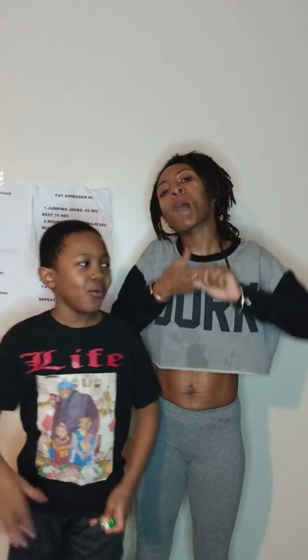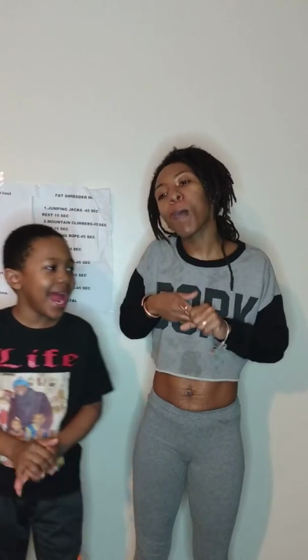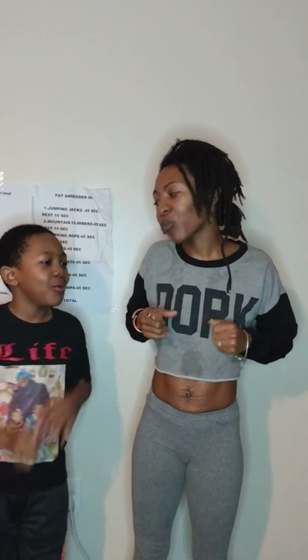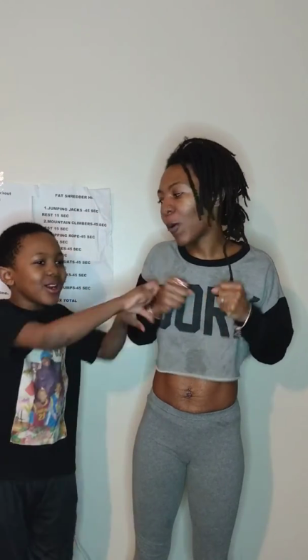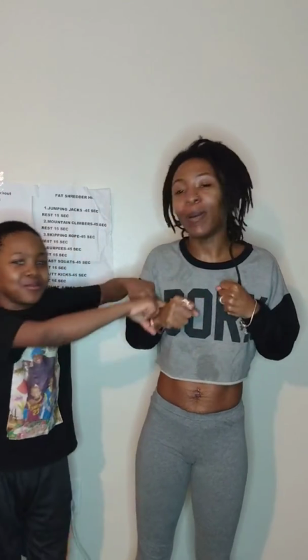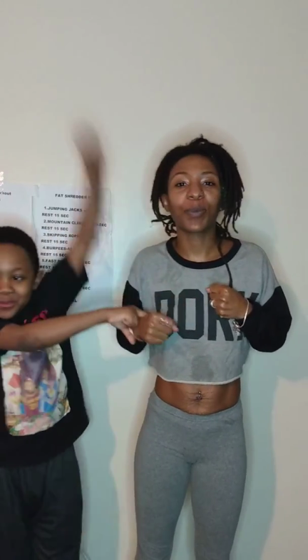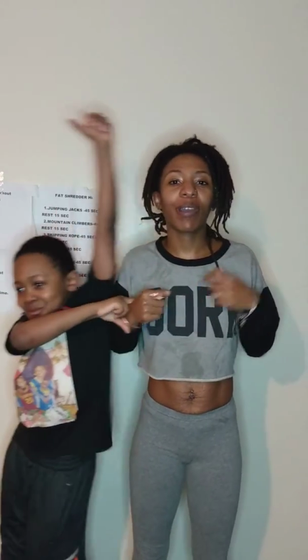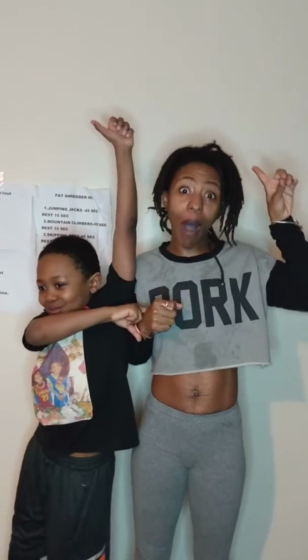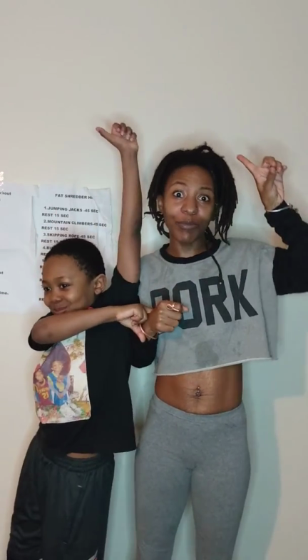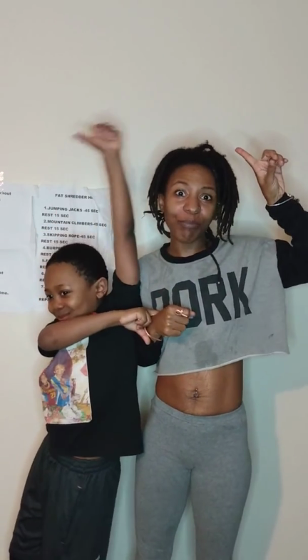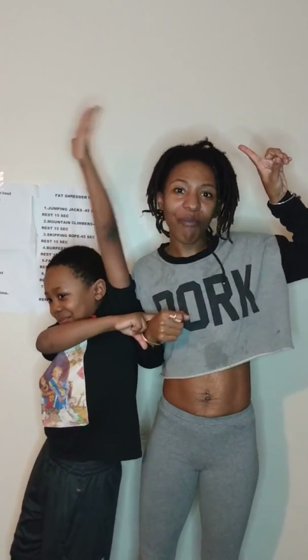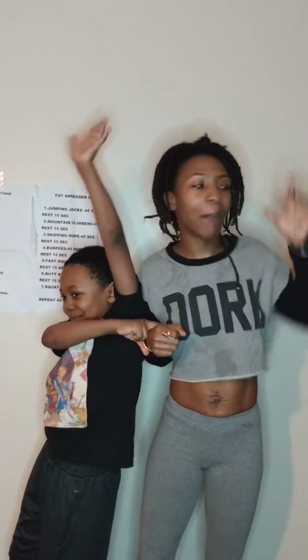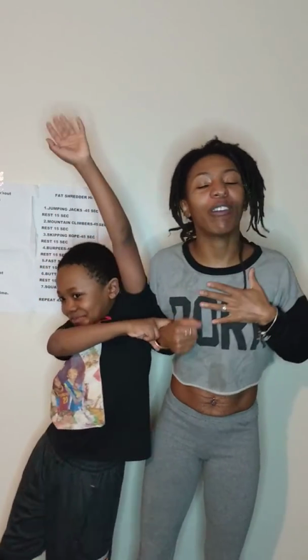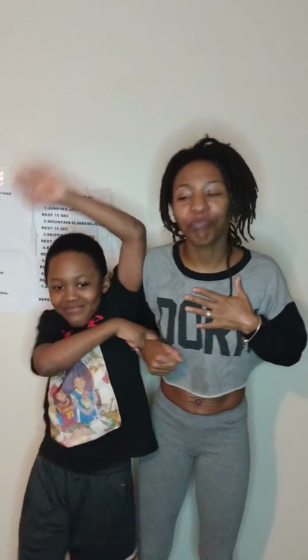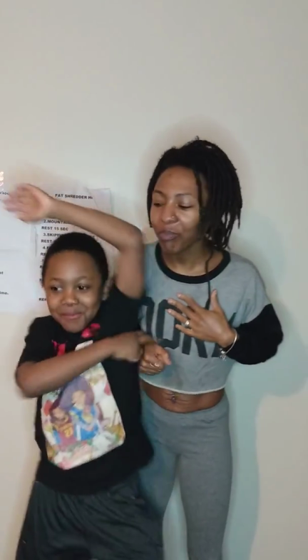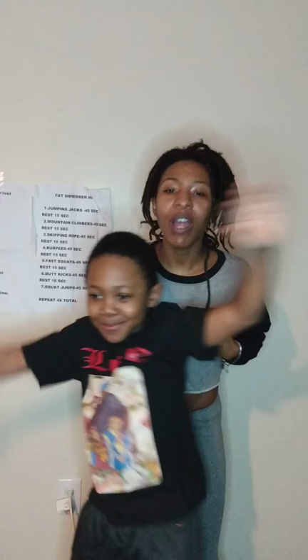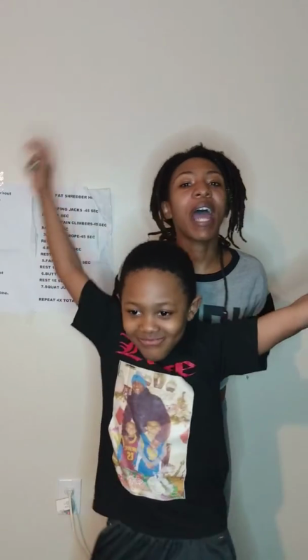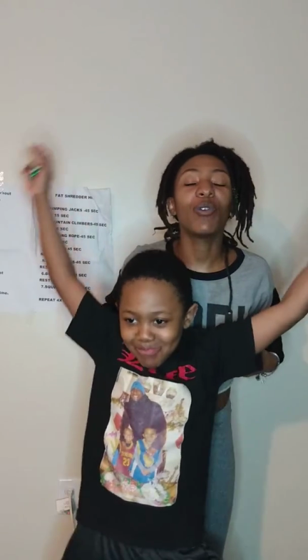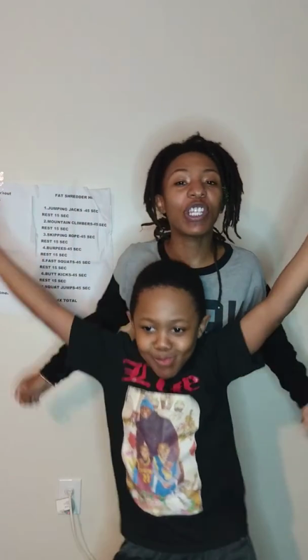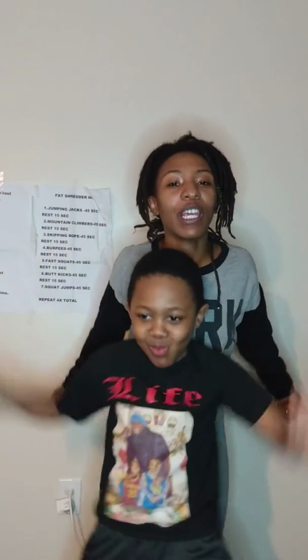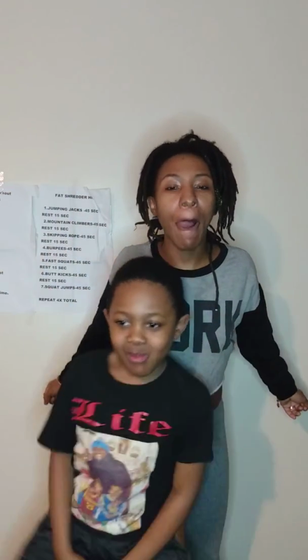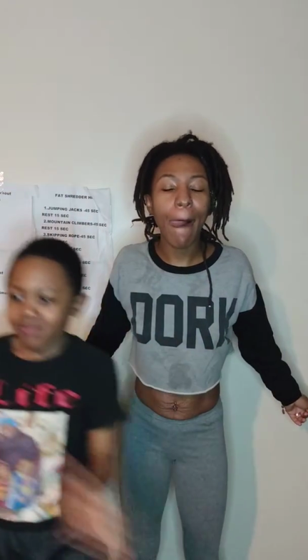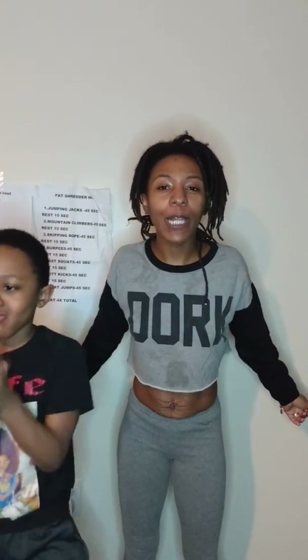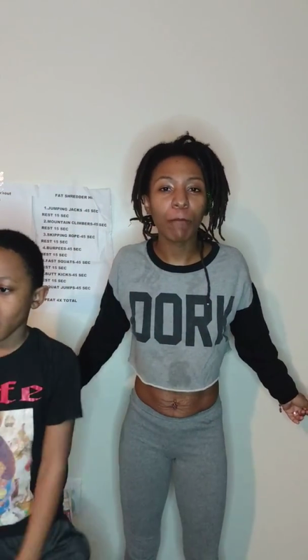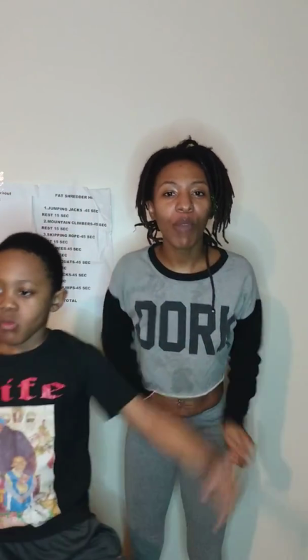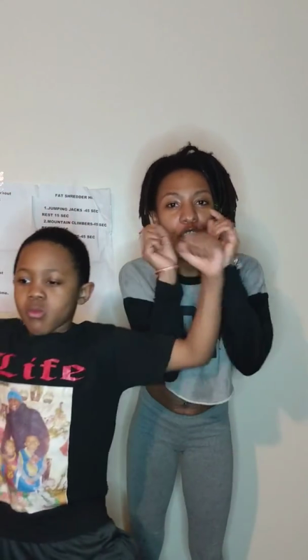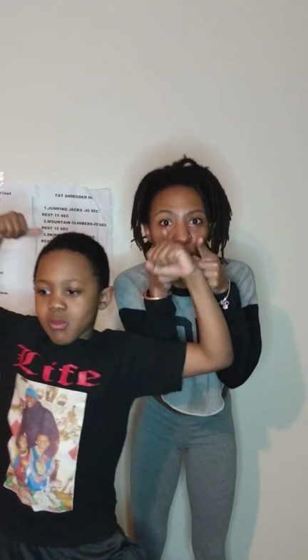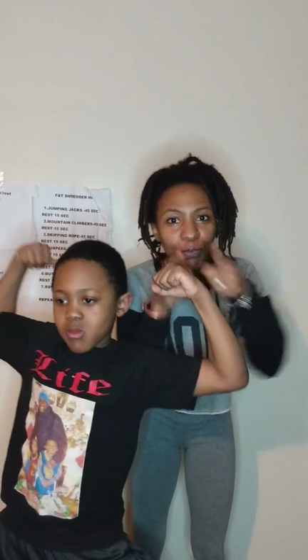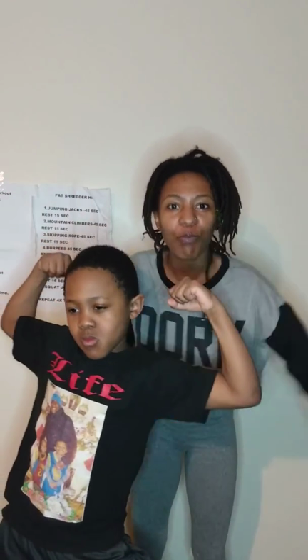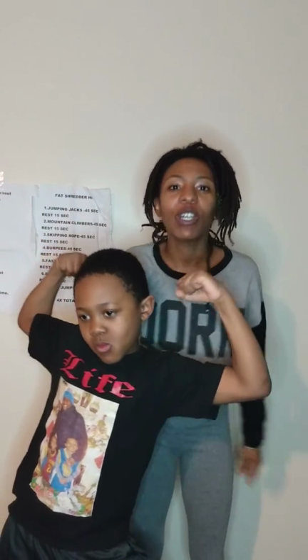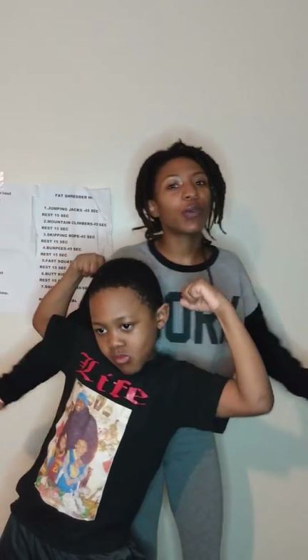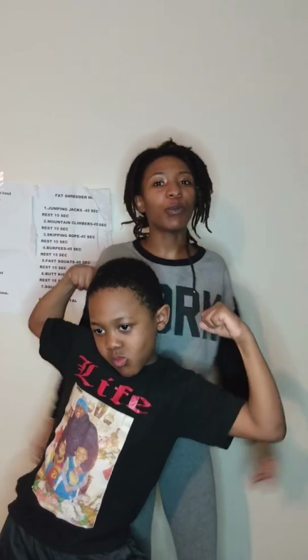We have a winner — I'm the winner! Now we challenge you to do it too.